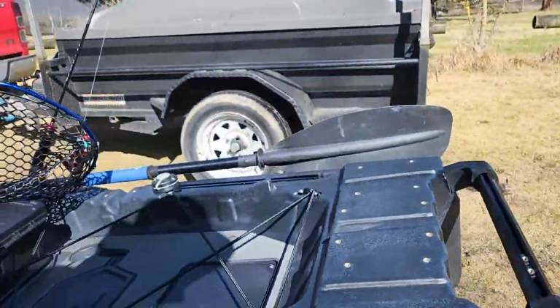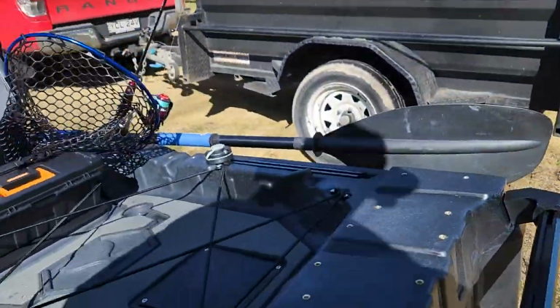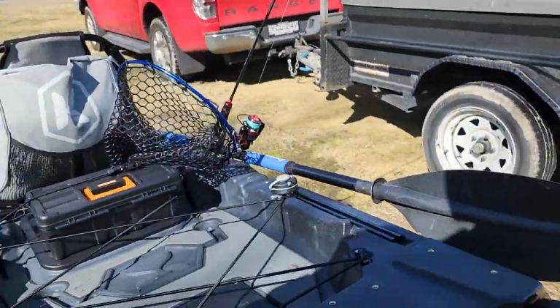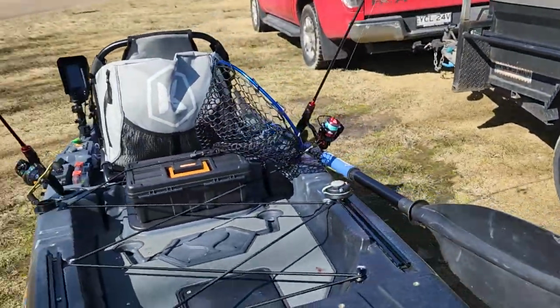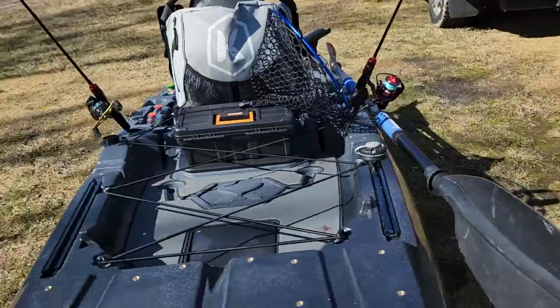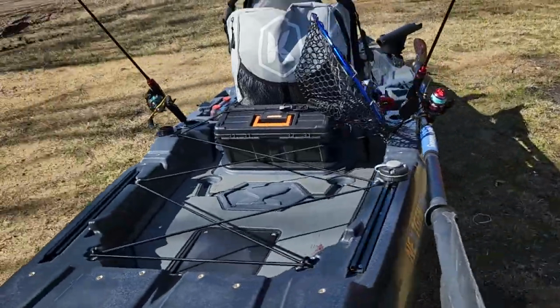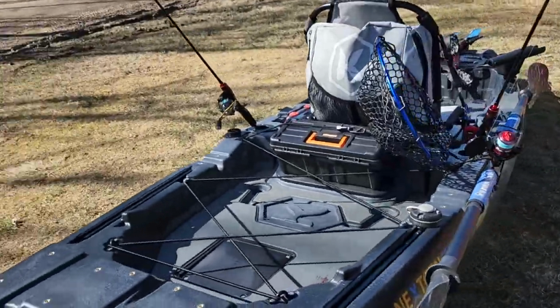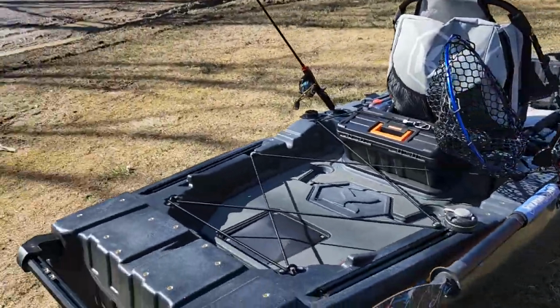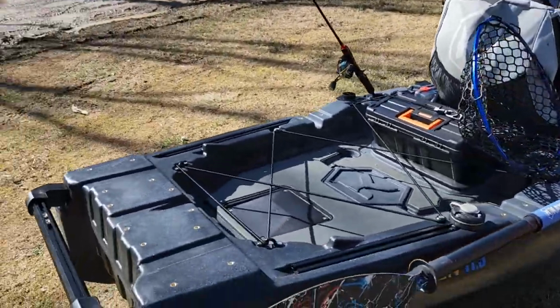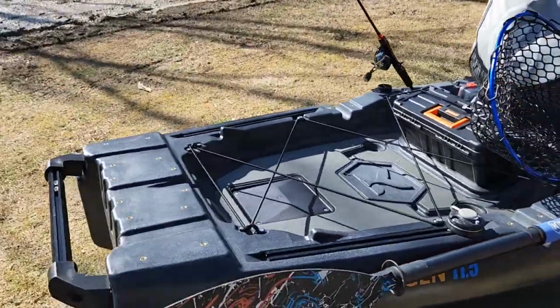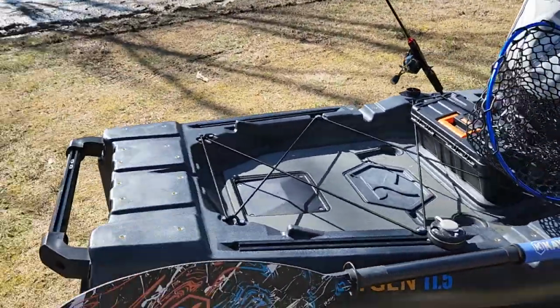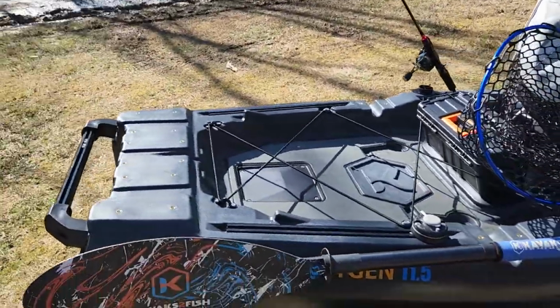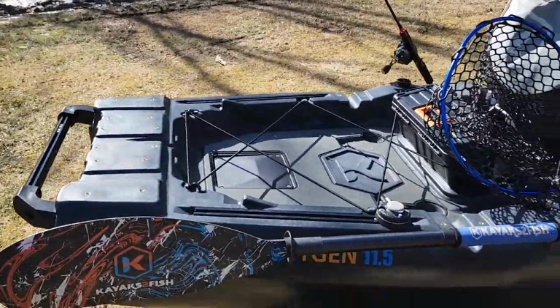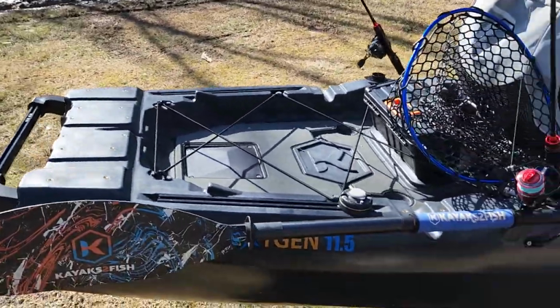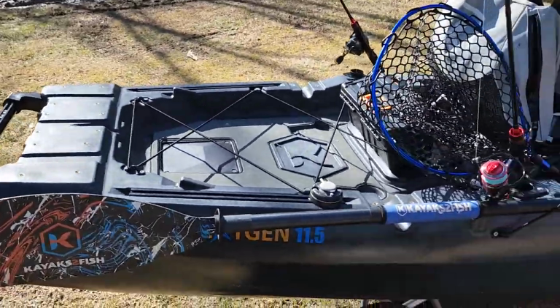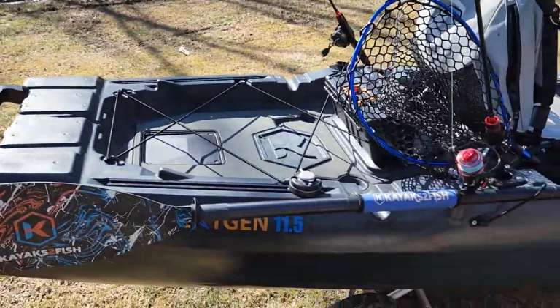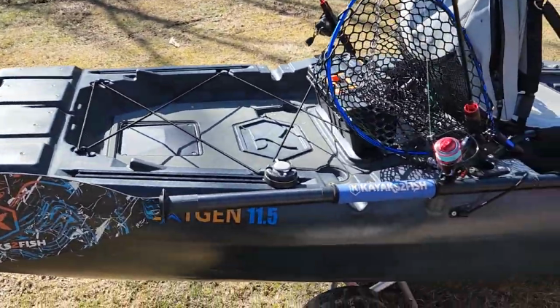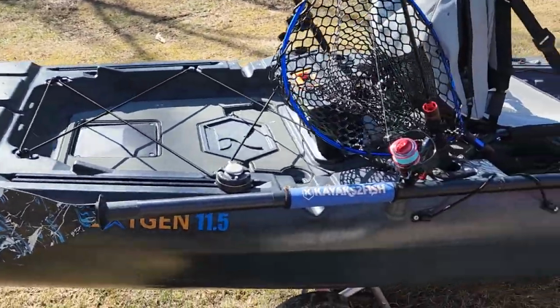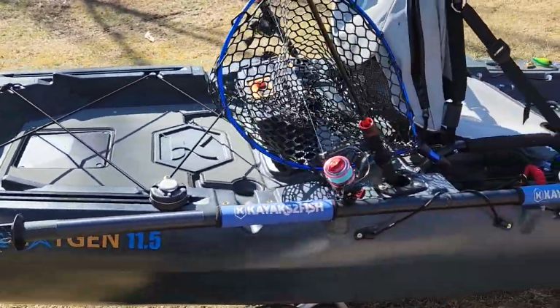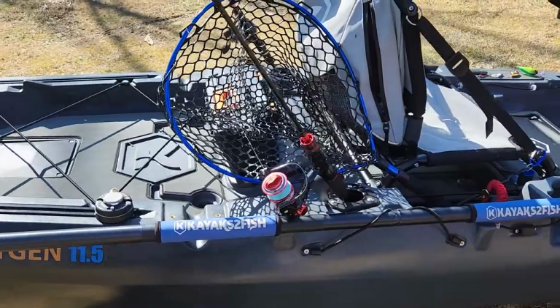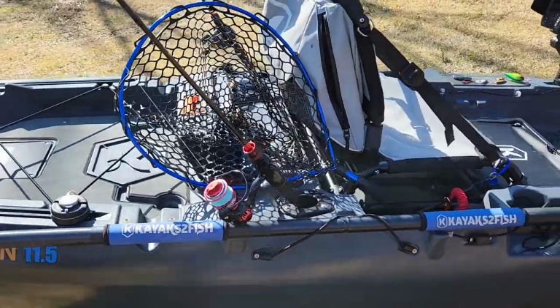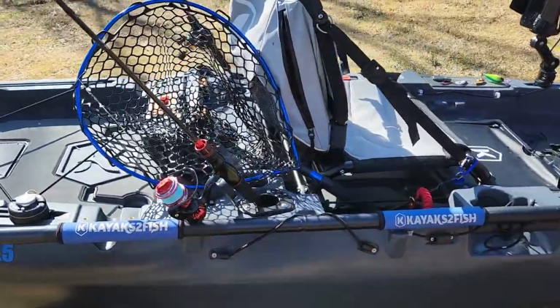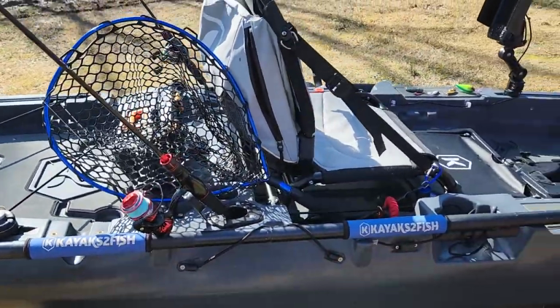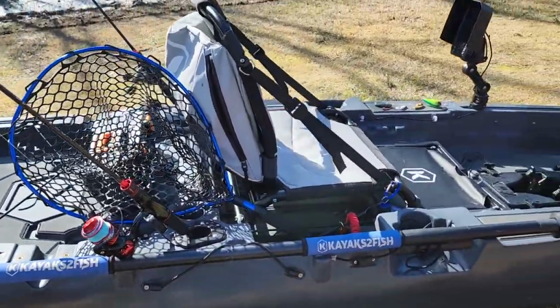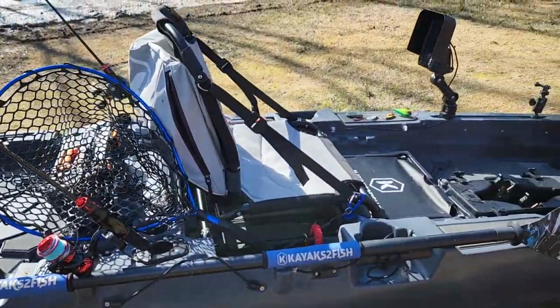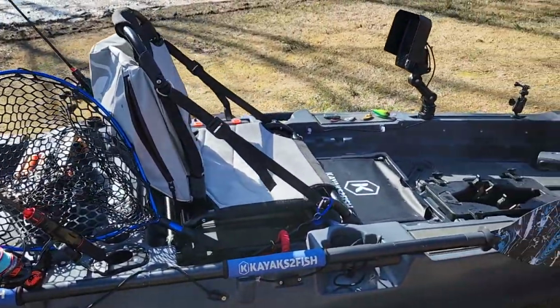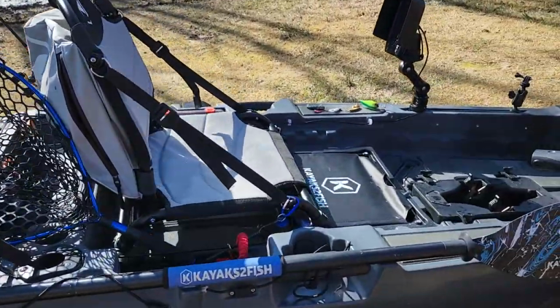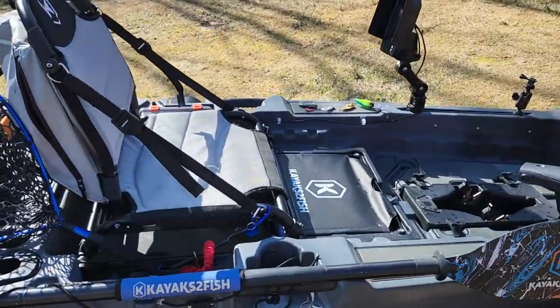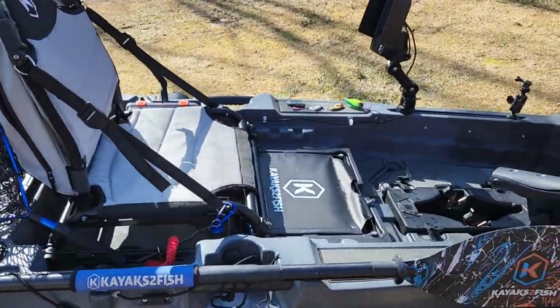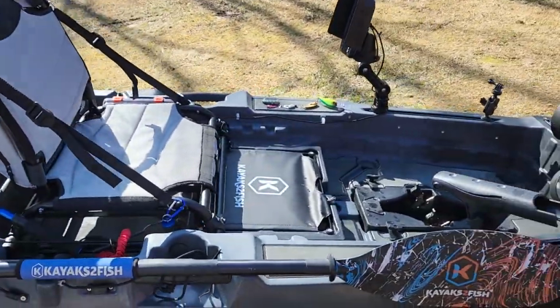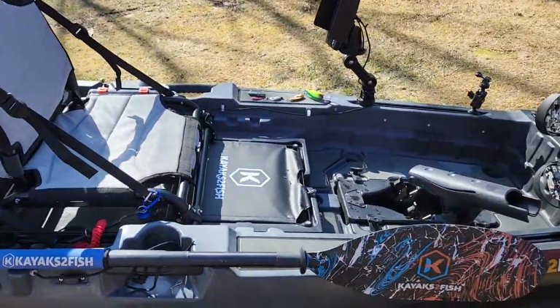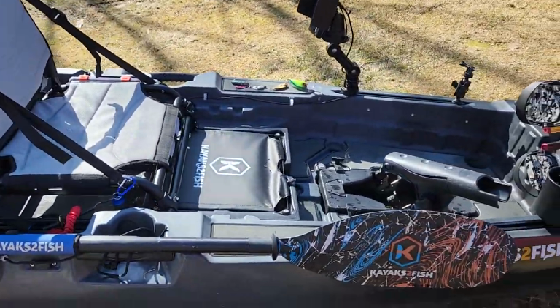All in all, if you're looking for a fishing platform, this is definitely the one. This has ticked all the boxes. The 11 is a good platform — this is a better platform. It's a simple way to put it.